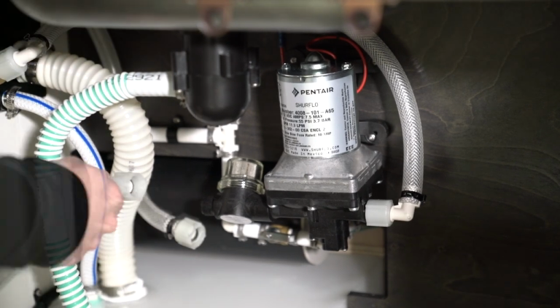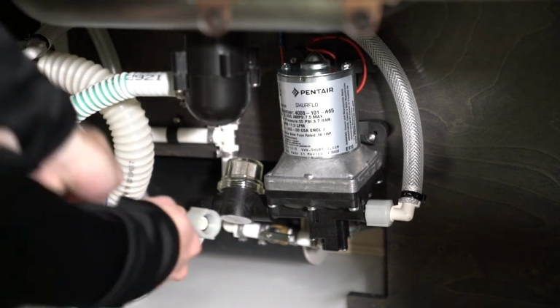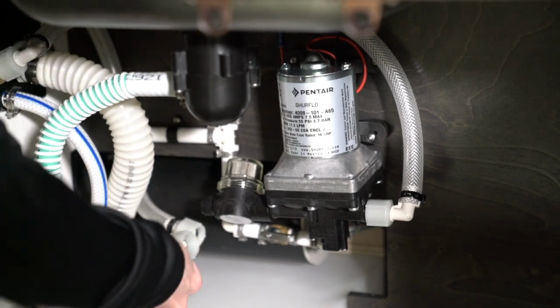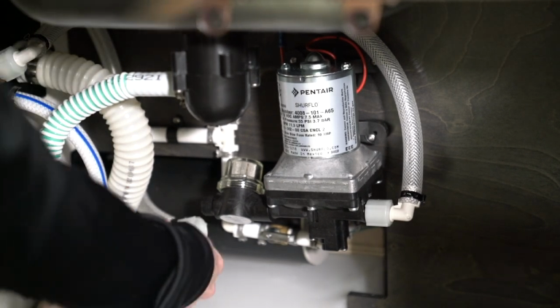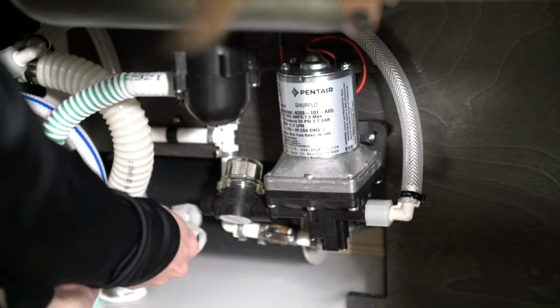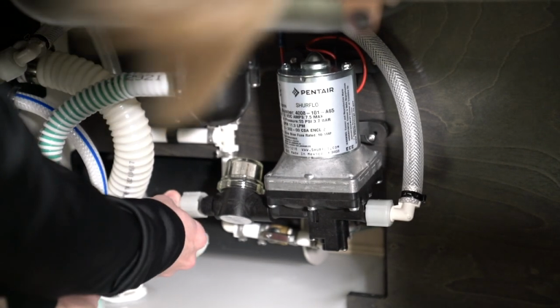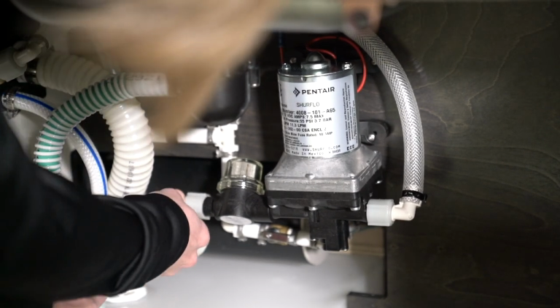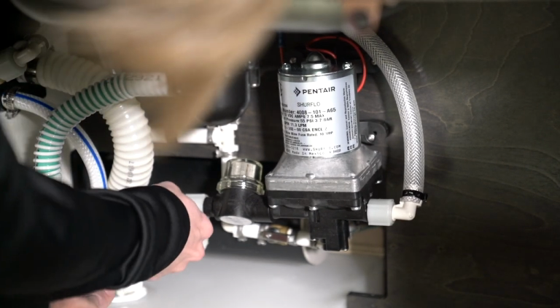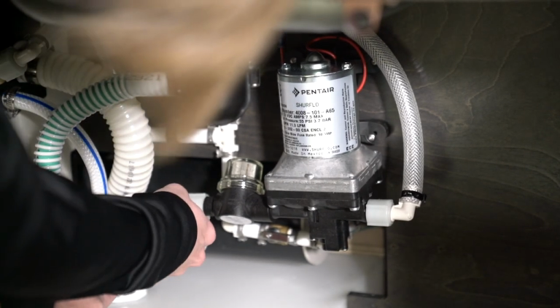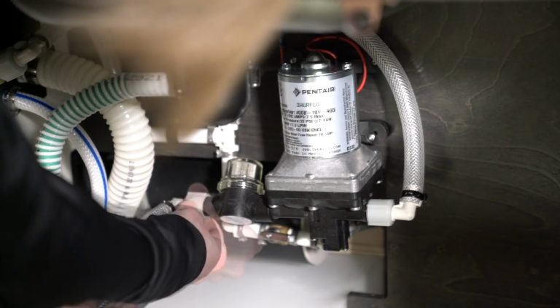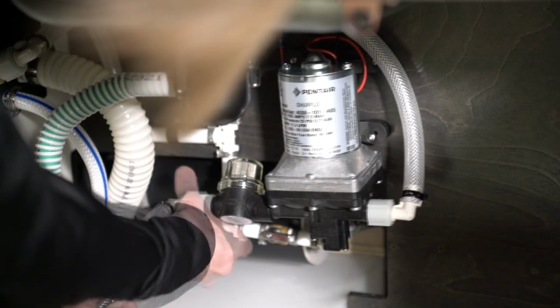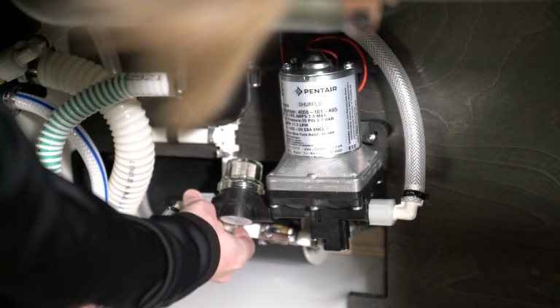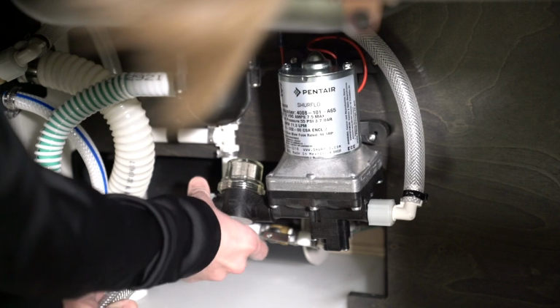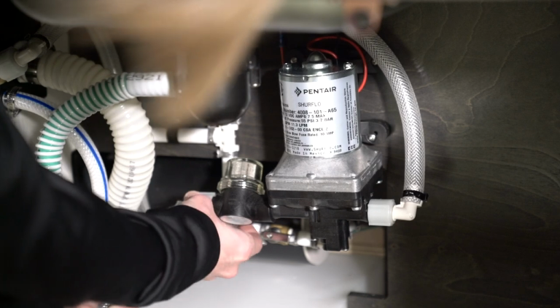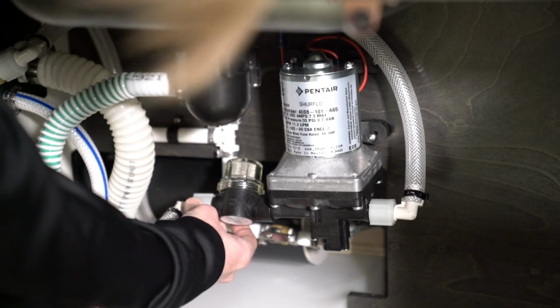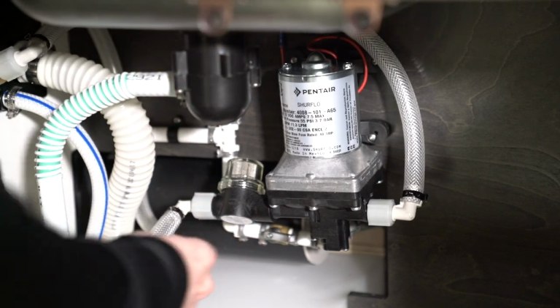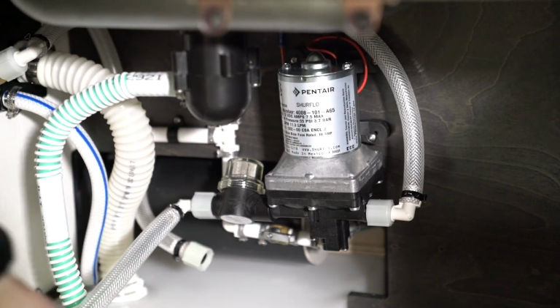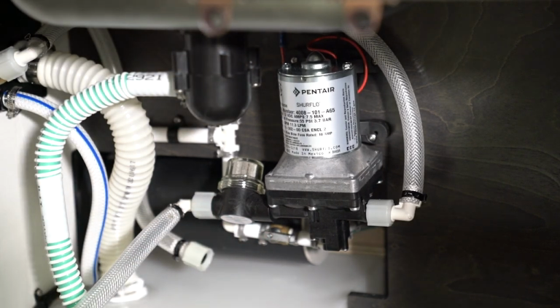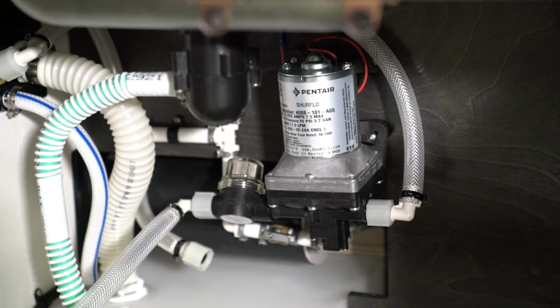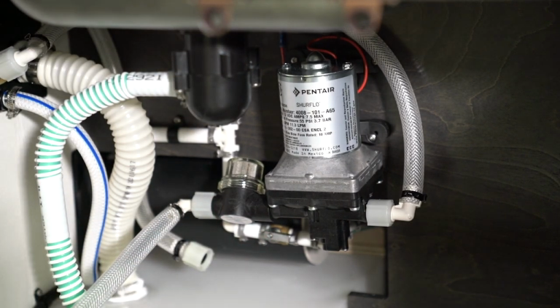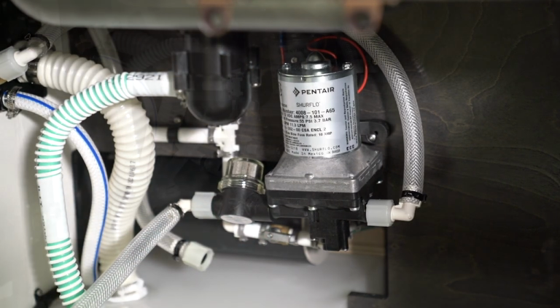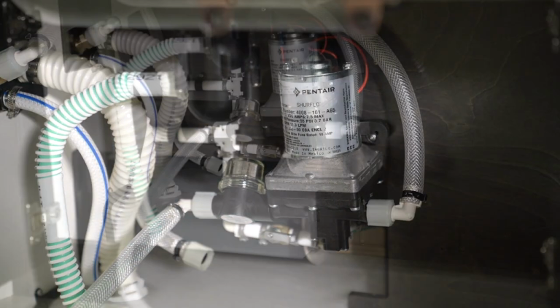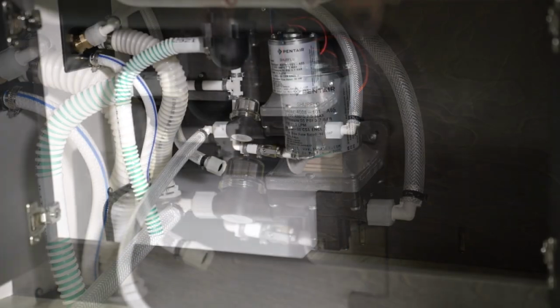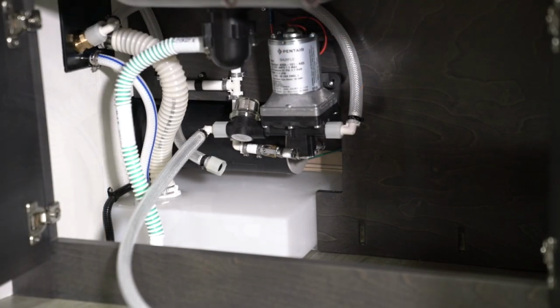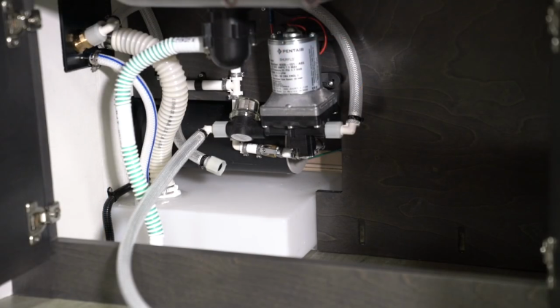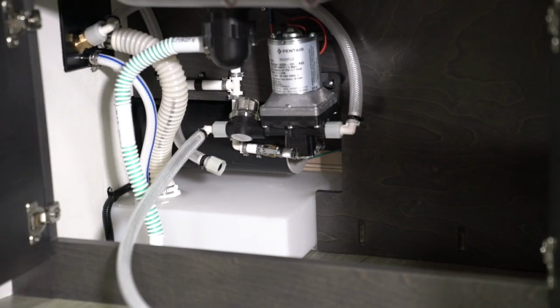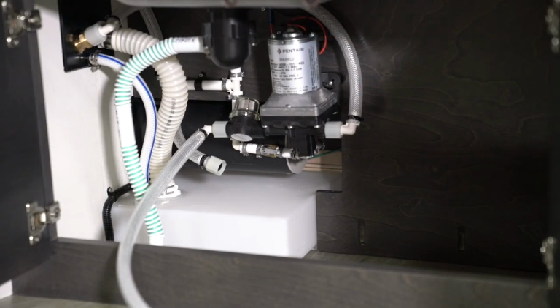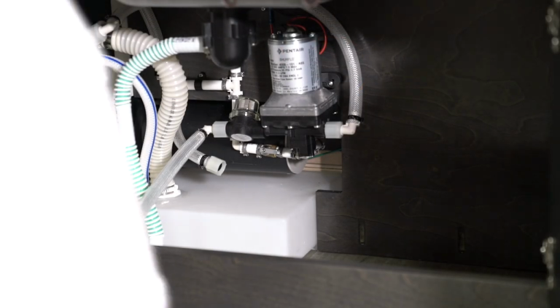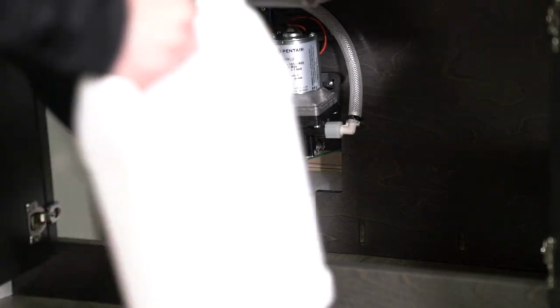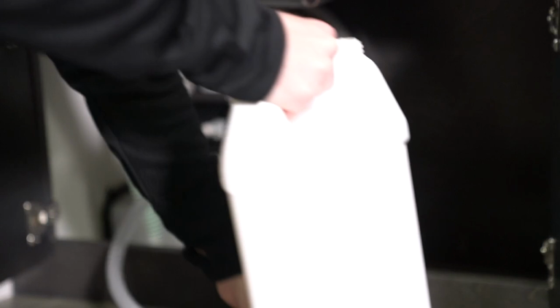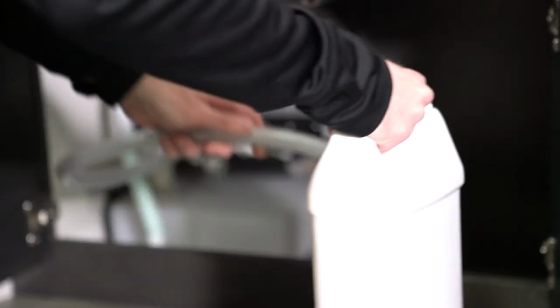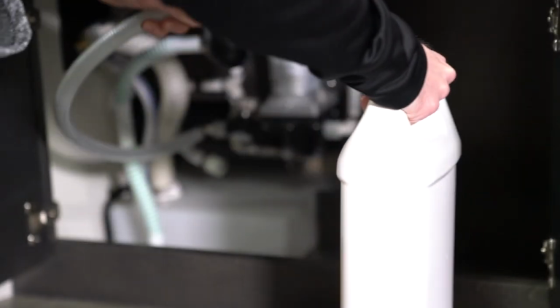You will need a fitting adapter to connect the hose to the inlet — please see the video description for more details. Place the other end of the hose into the antifreeze container.